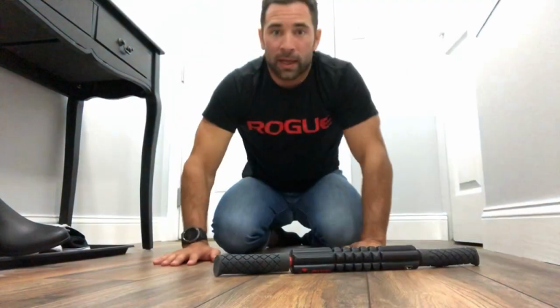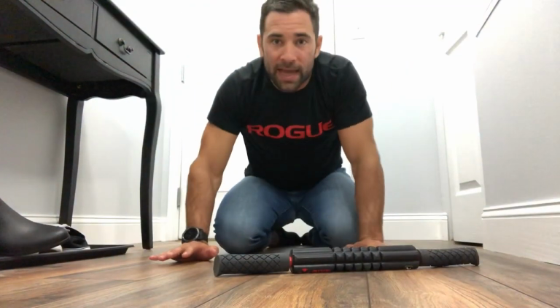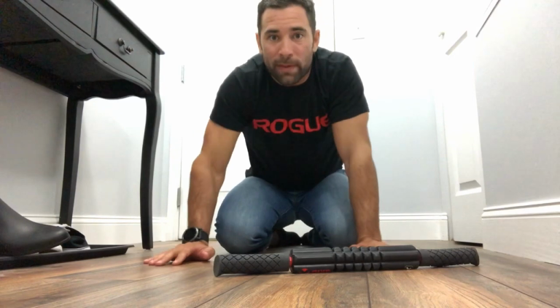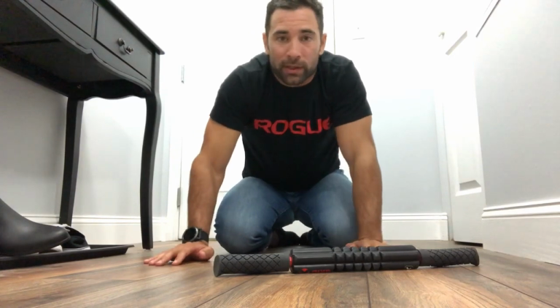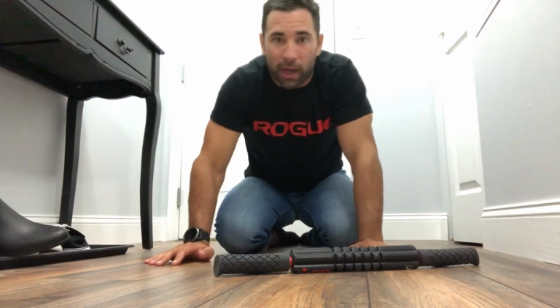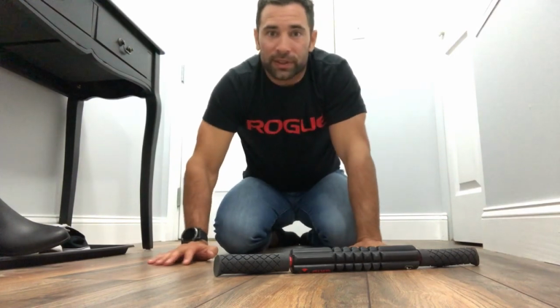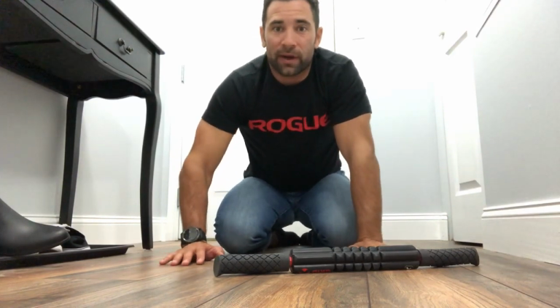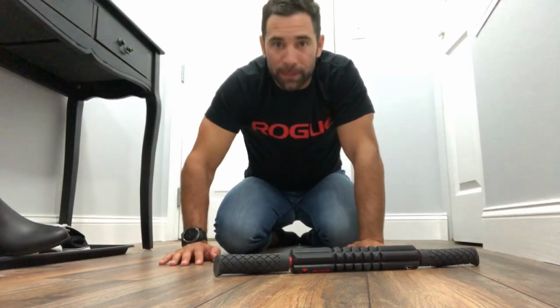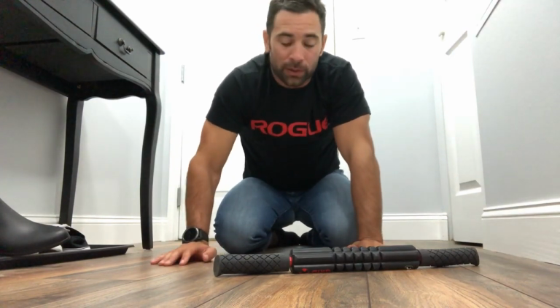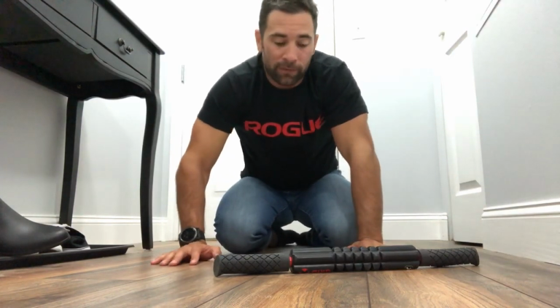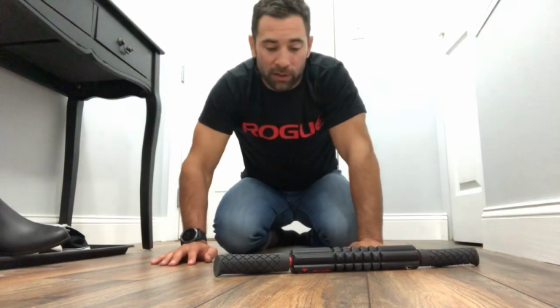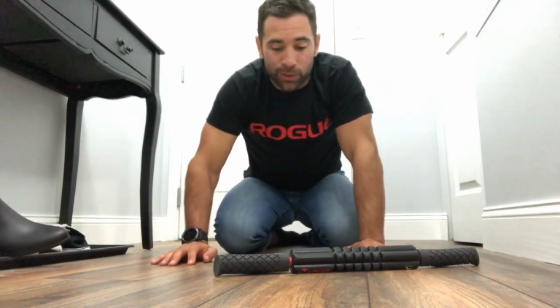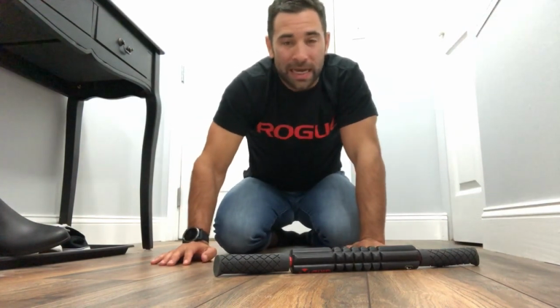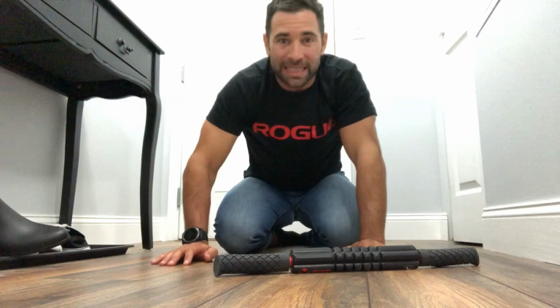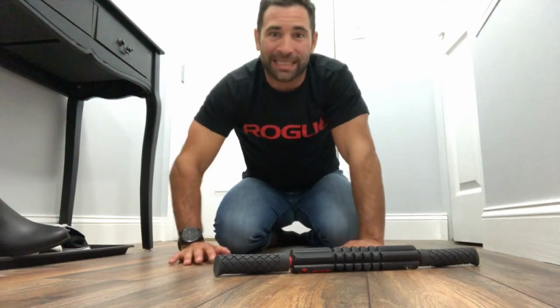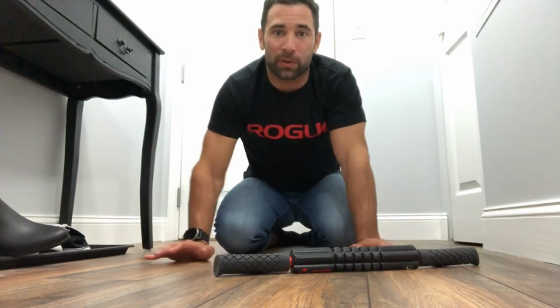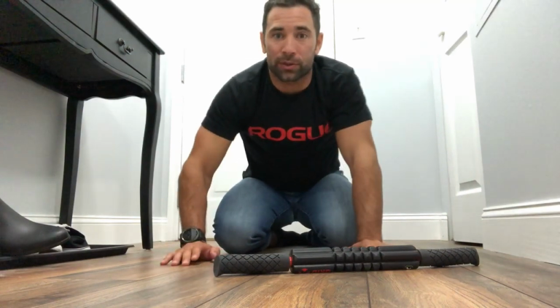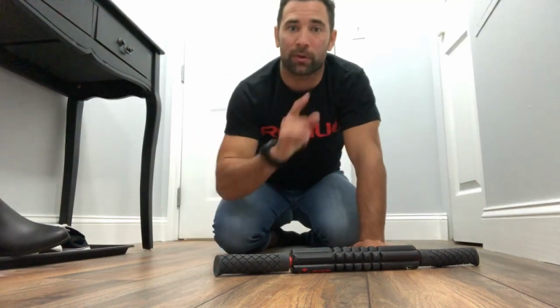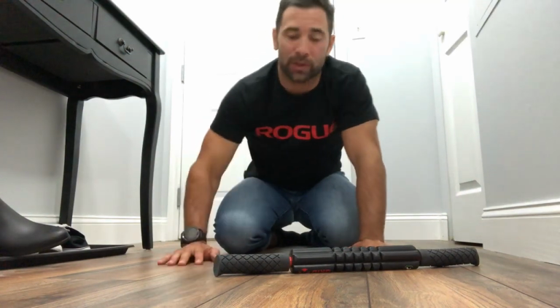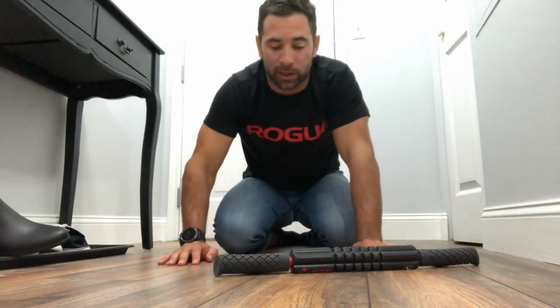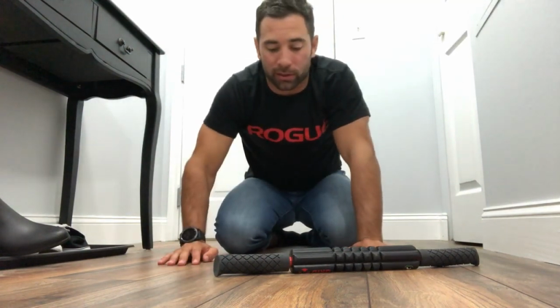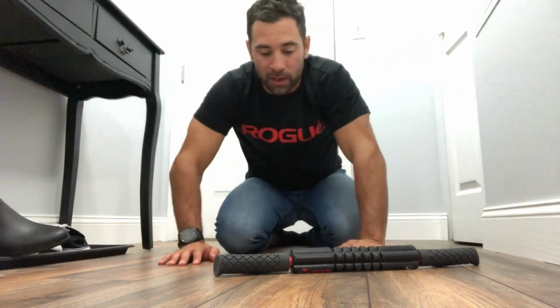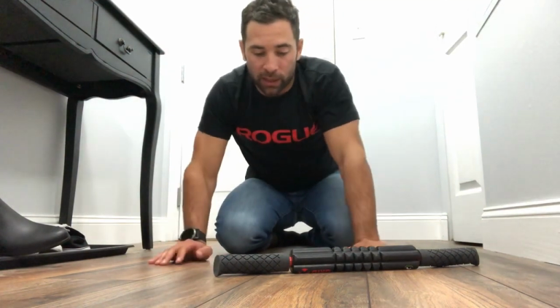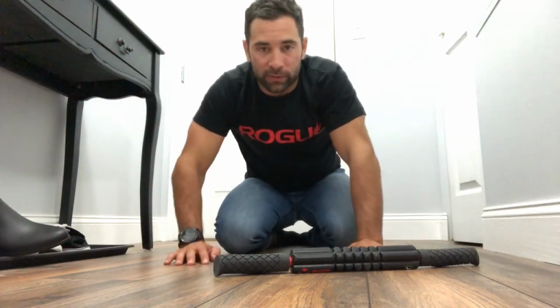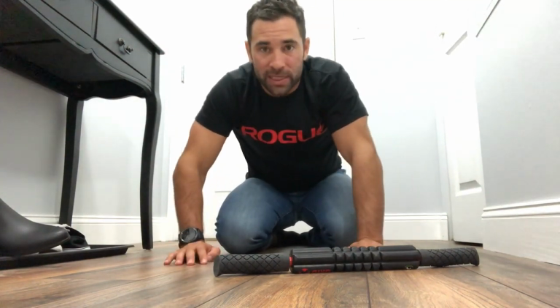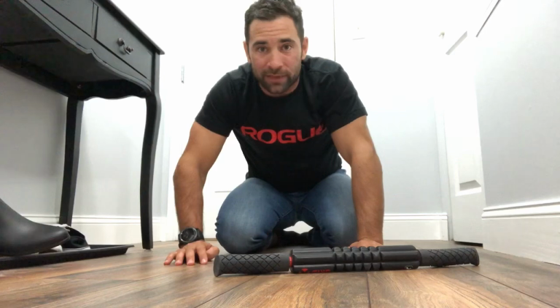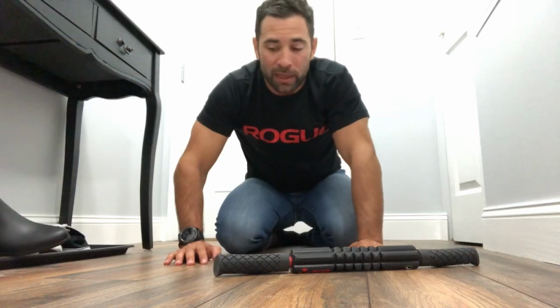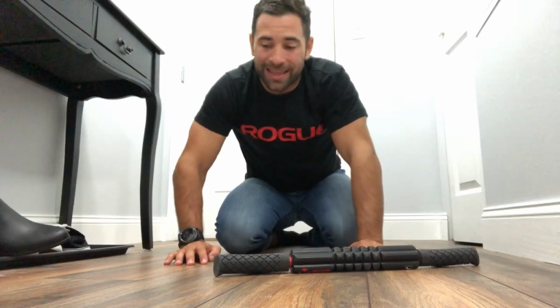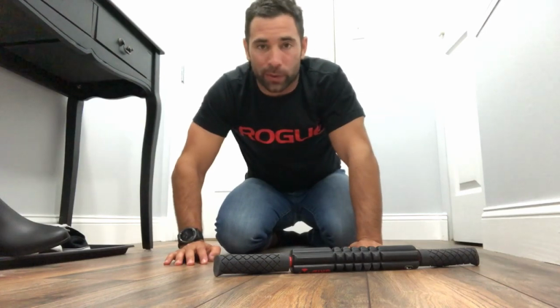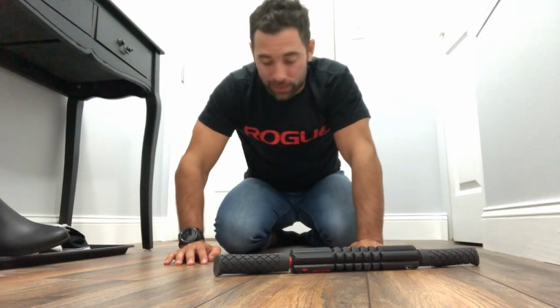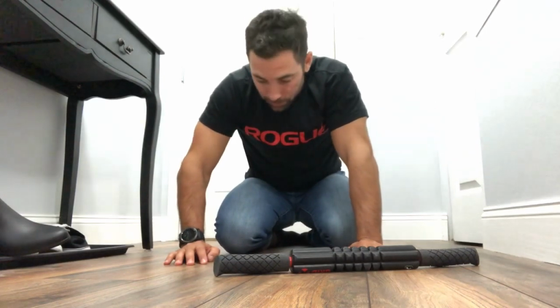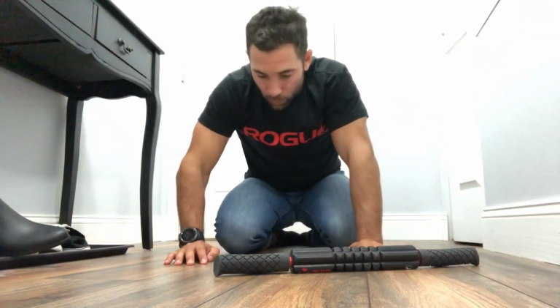Hey guys, welcome back to the WodDoc project 365, episode 1529. If you're following along on YouTube, jump on over to thewoddoc.com — check out all of our videos there in full length, that's where we house them.